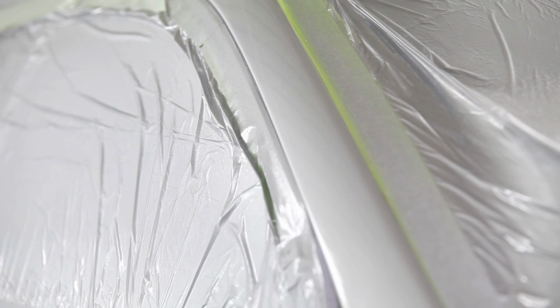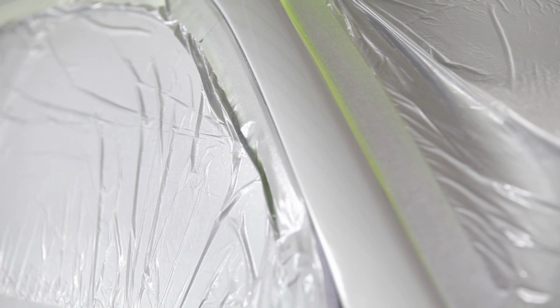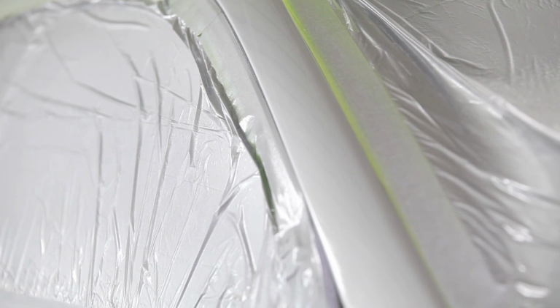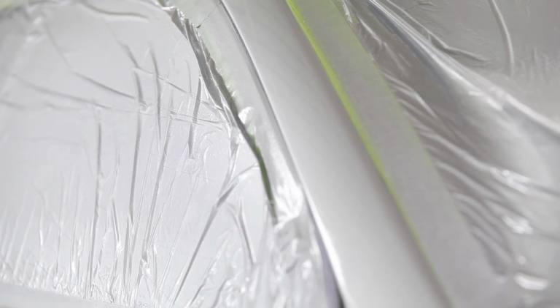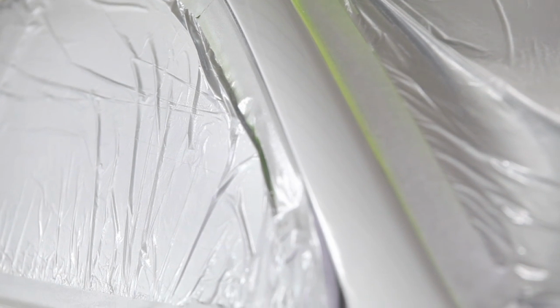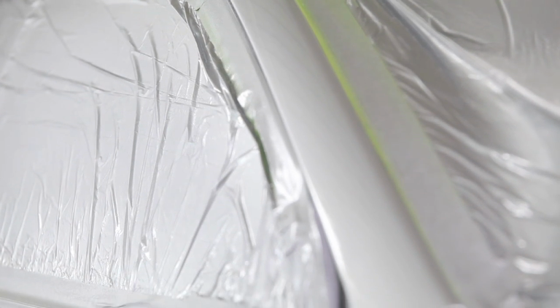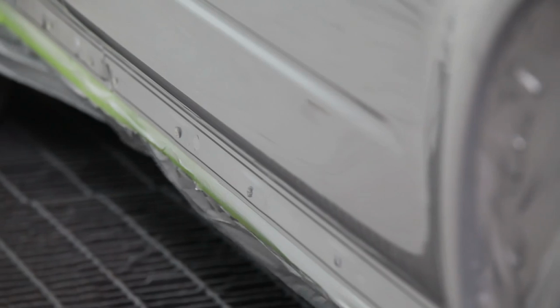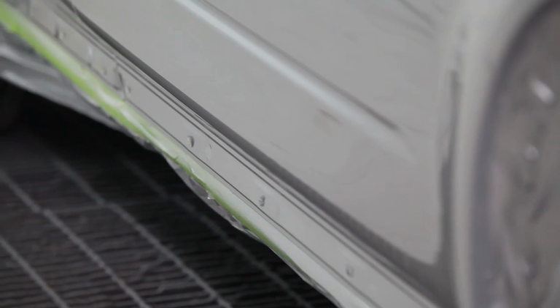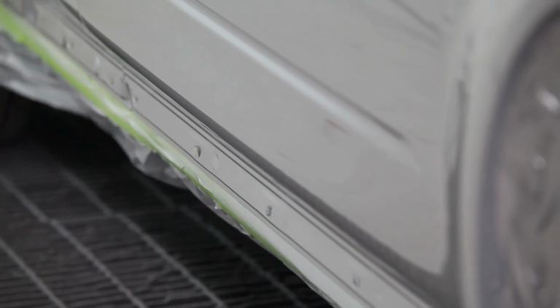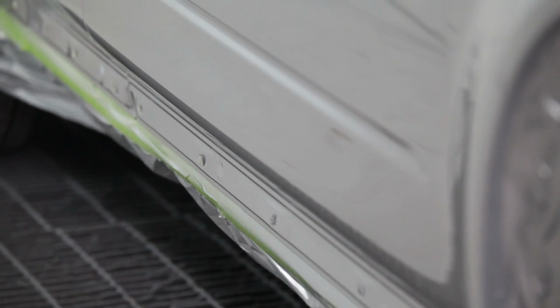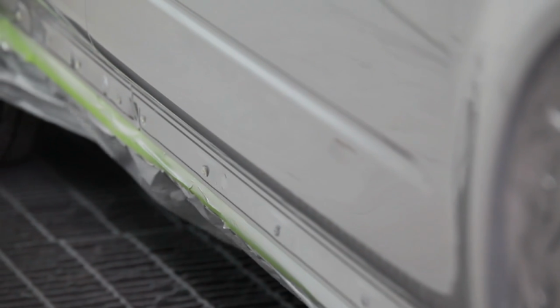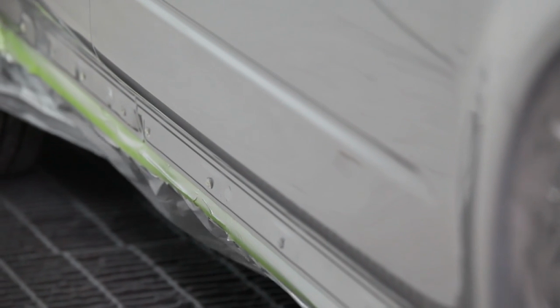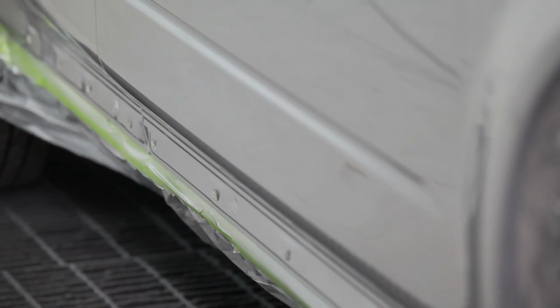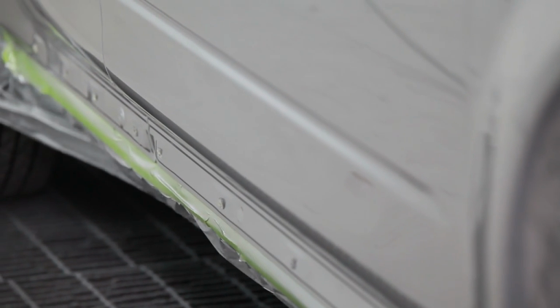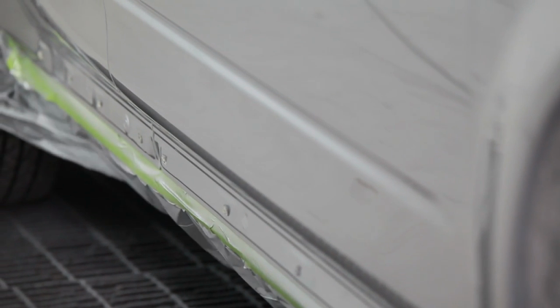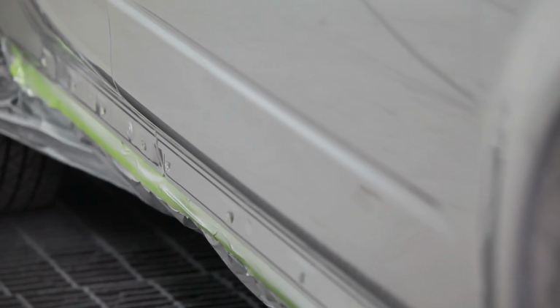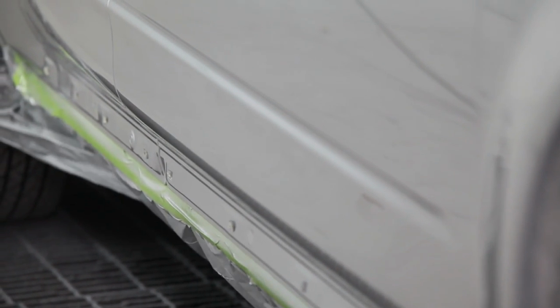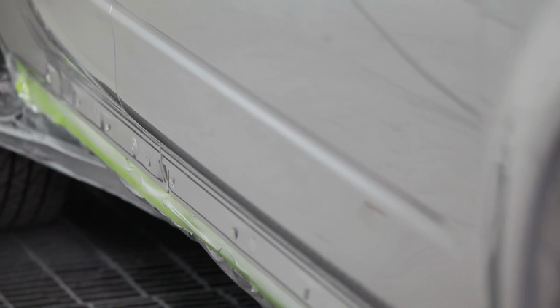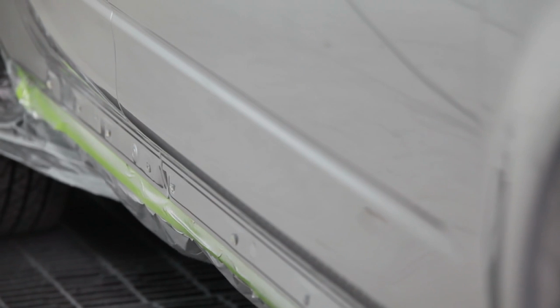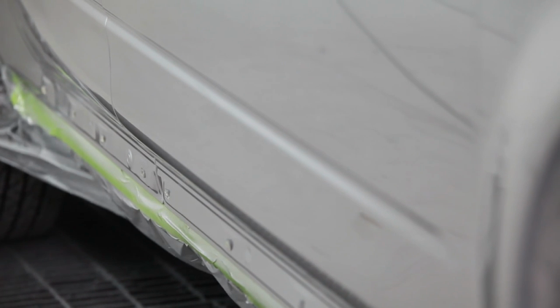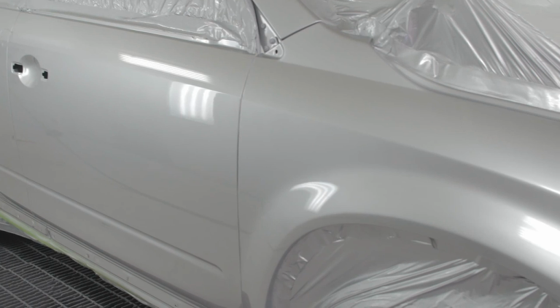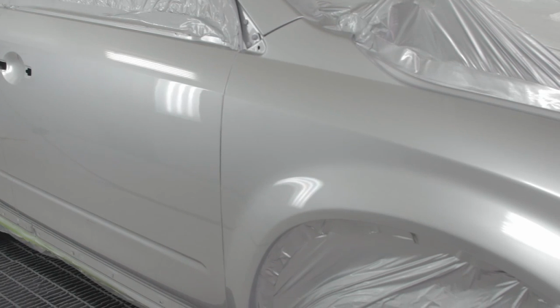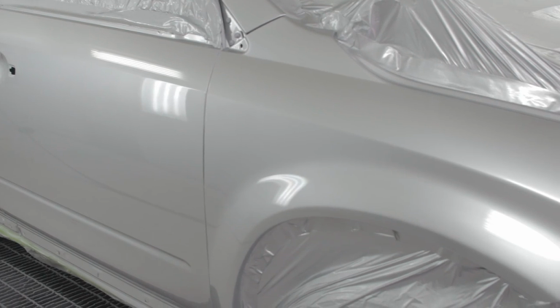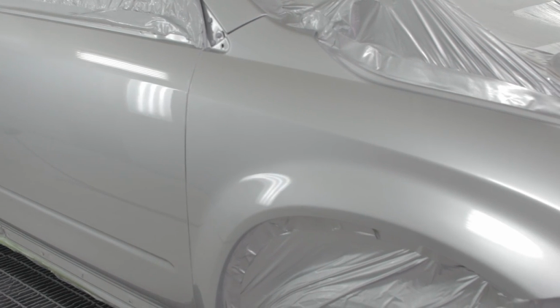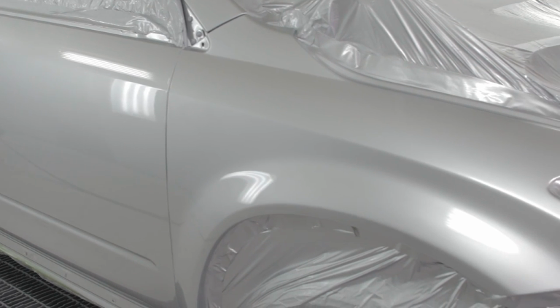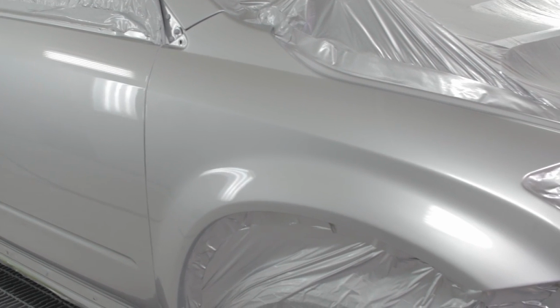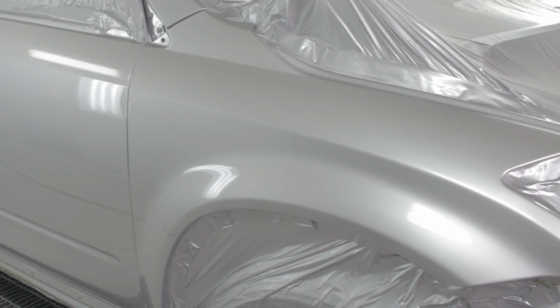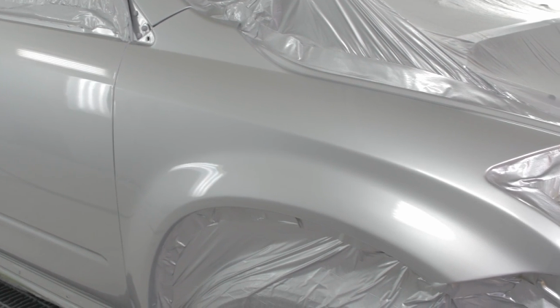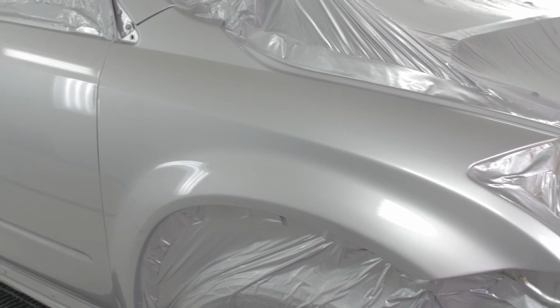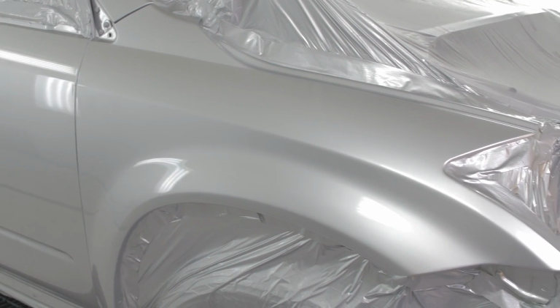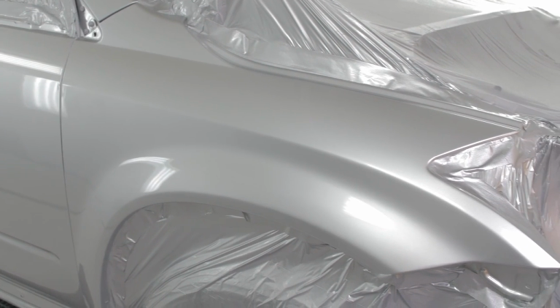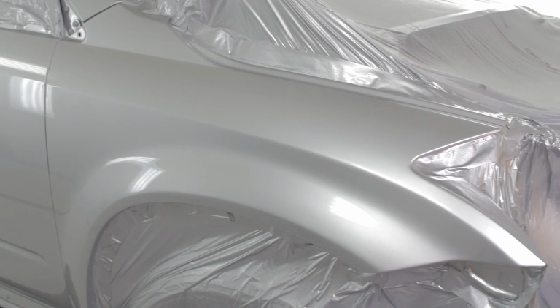Some technicians may choose to de-mask the vehicle enough to make it safe to drive without removing all protection. This protection helps keep the car clean while buffing.